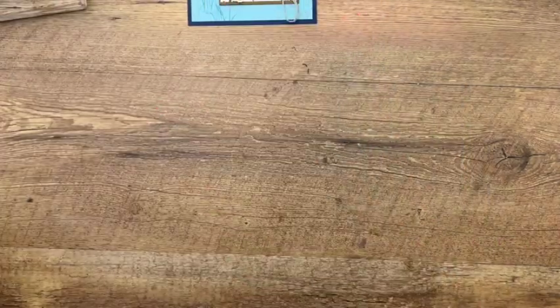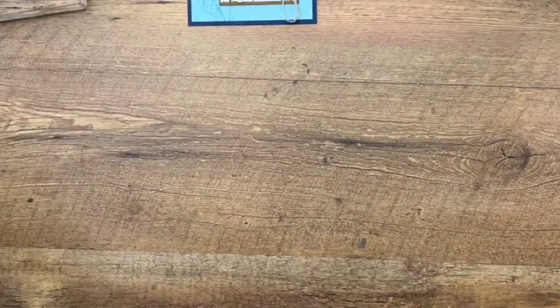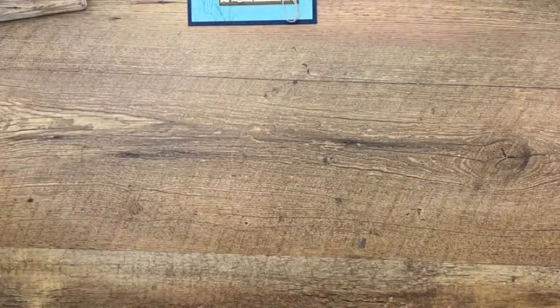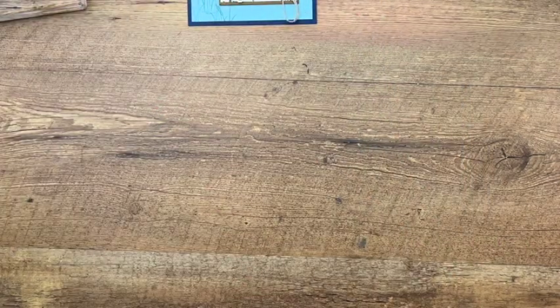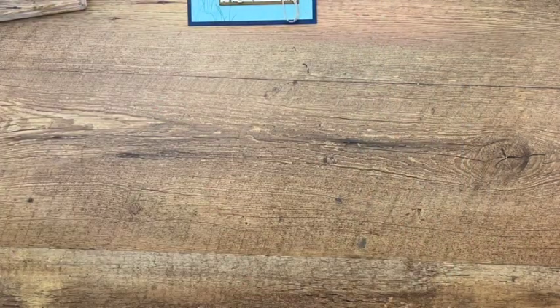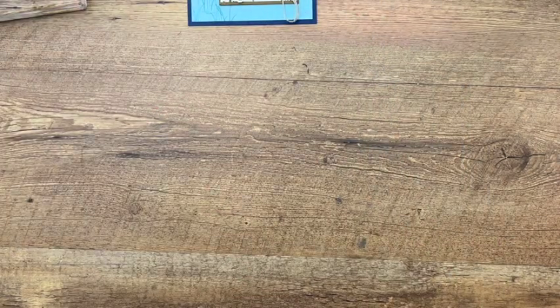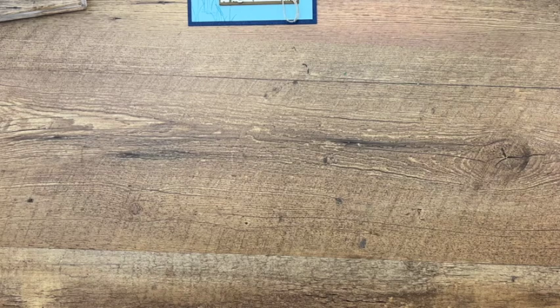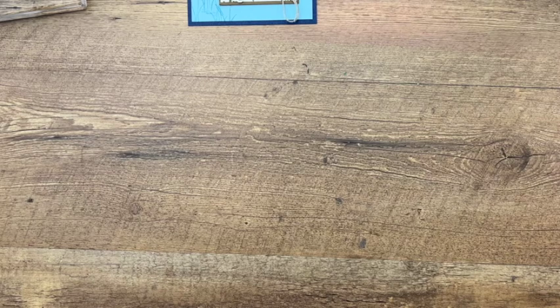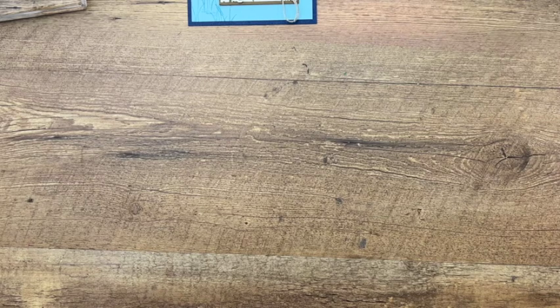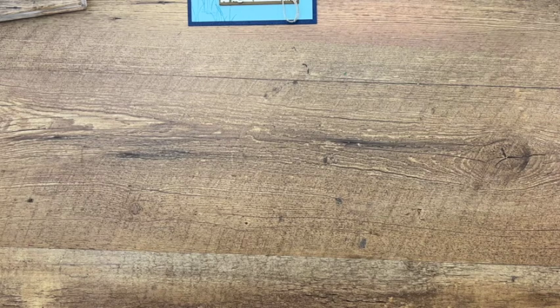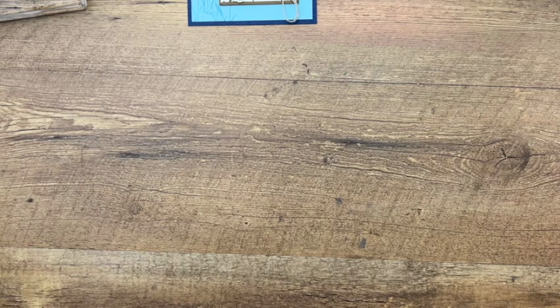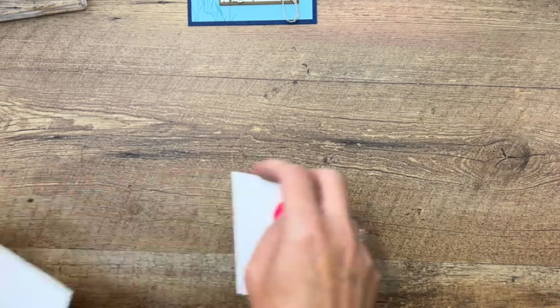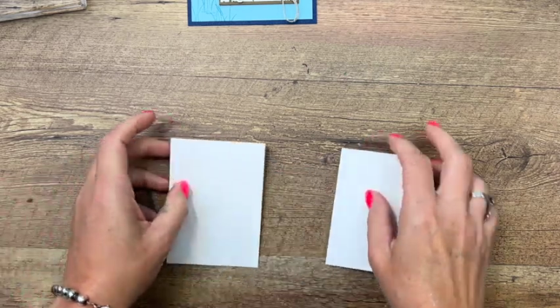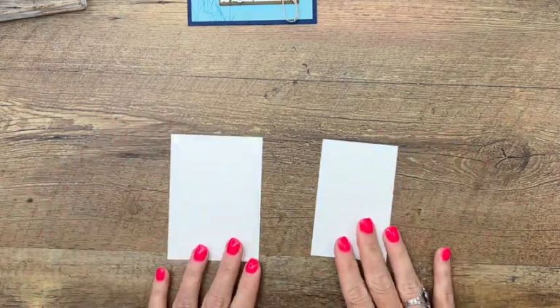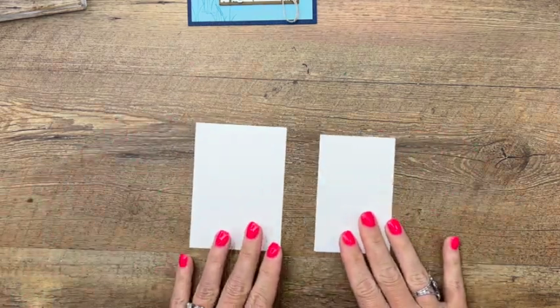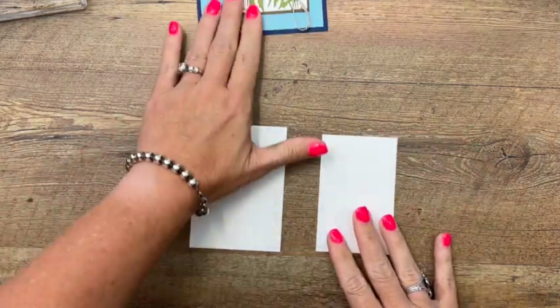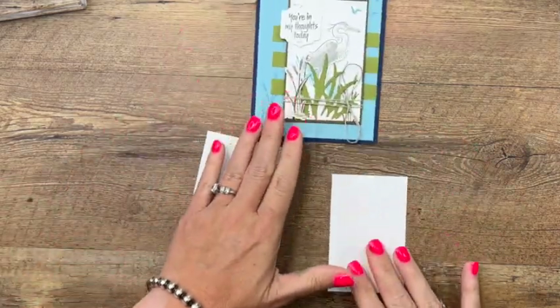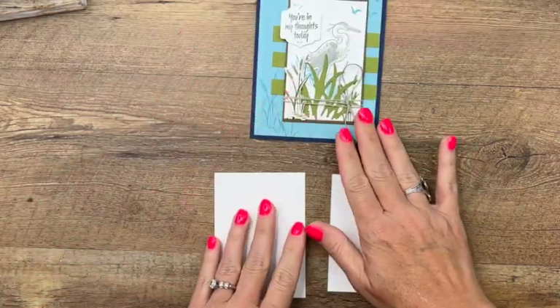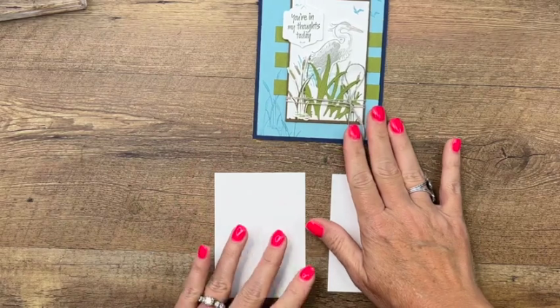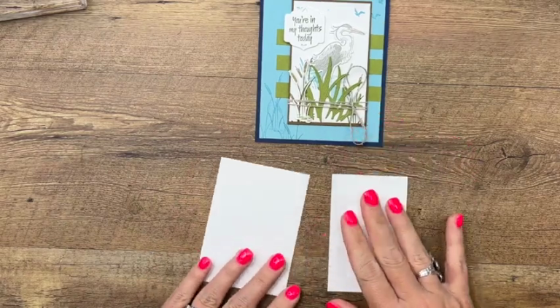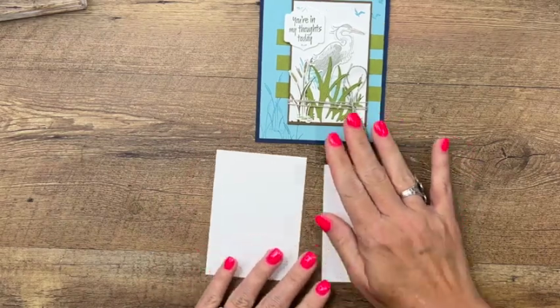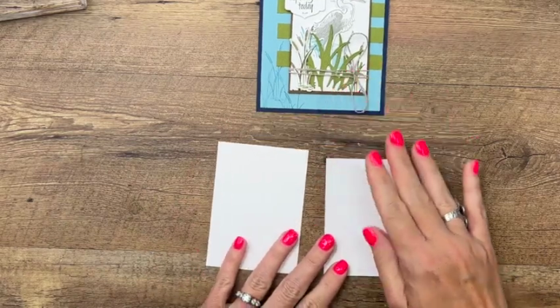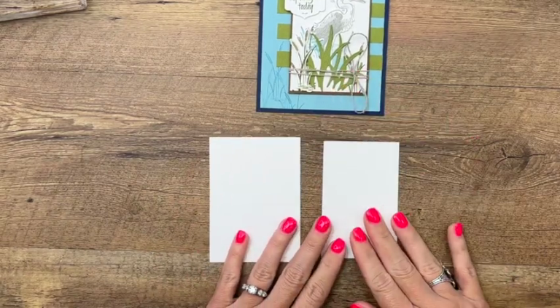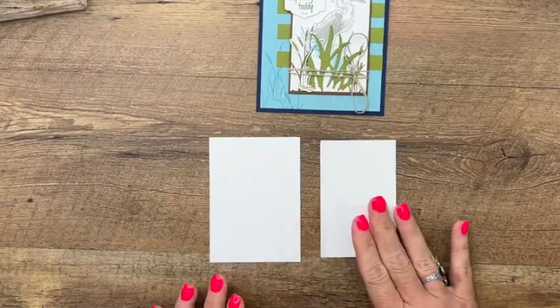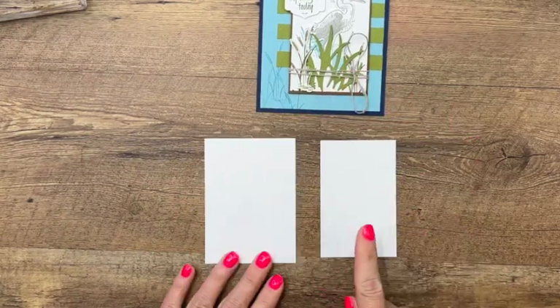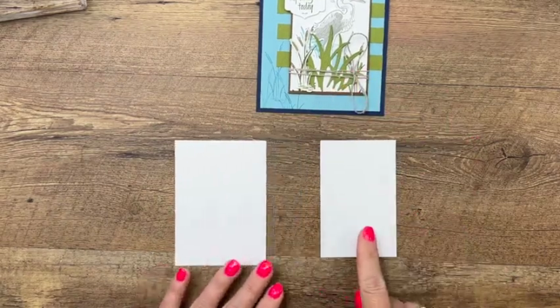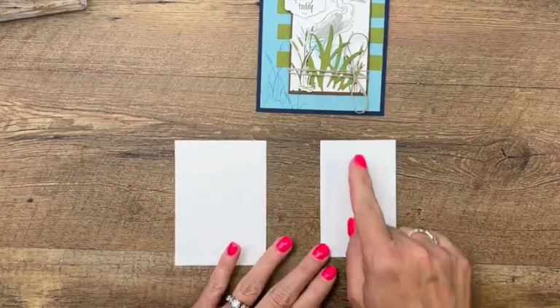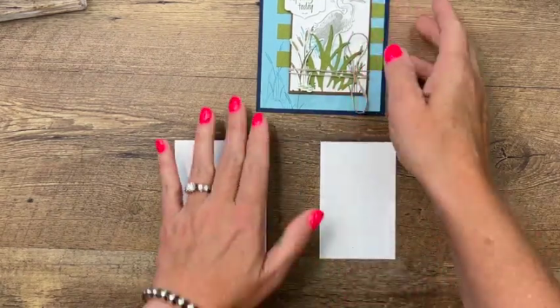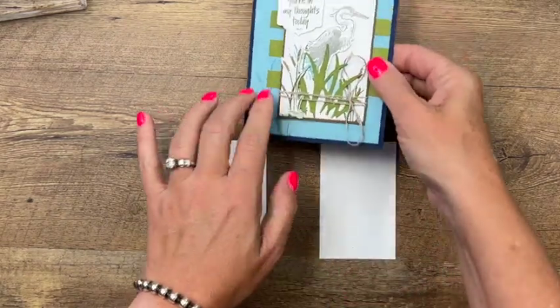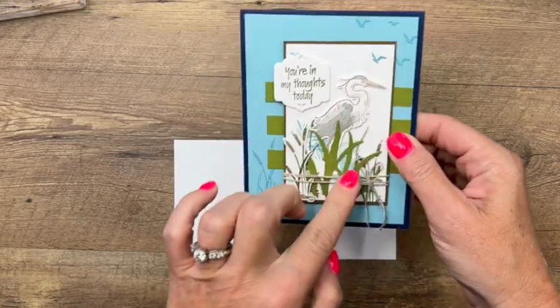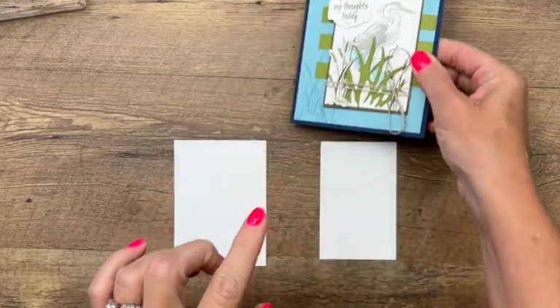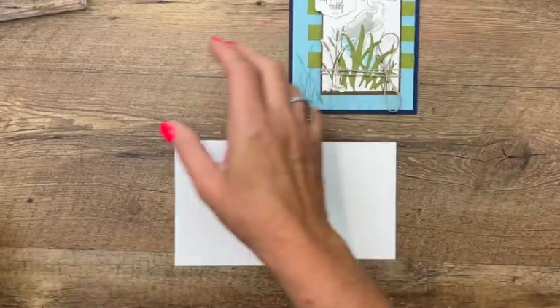Let's start by doing our stamping. The measurements for this card will be over on my blog on a free PDF. There are a few pieces that you need — it actually is pretty simple. We'll start with this piece right here, which is the background piece.